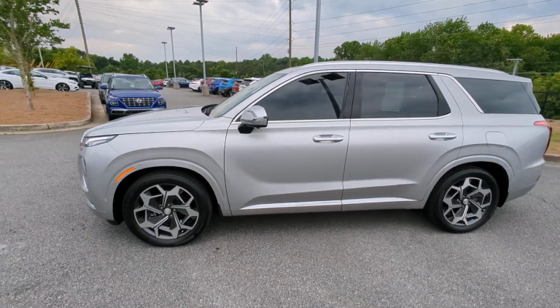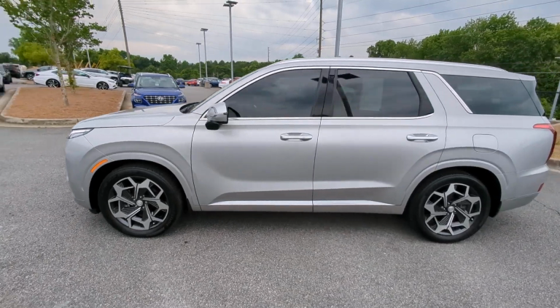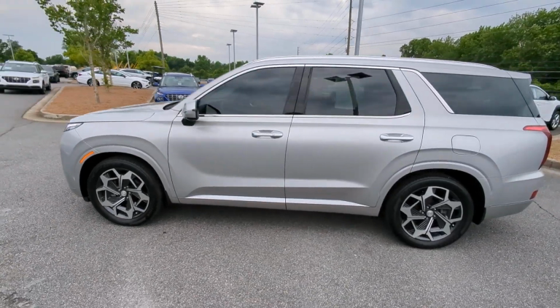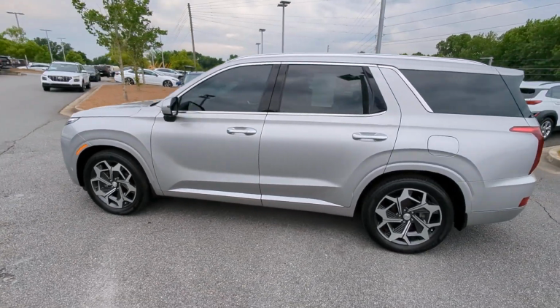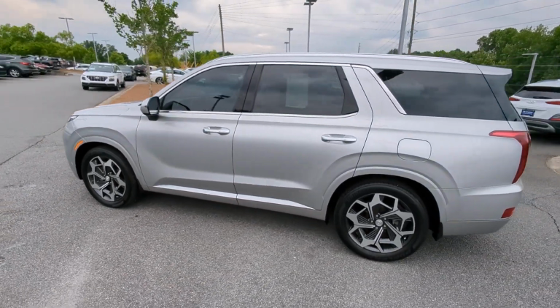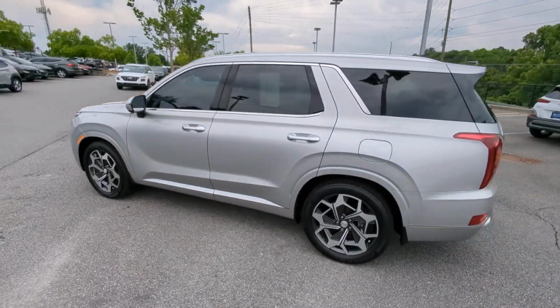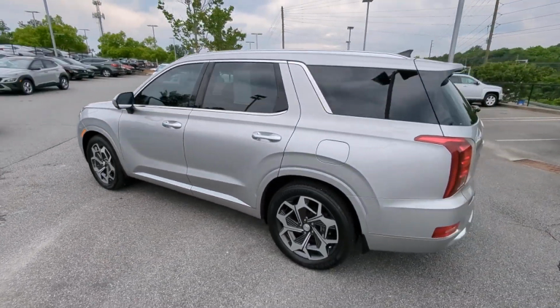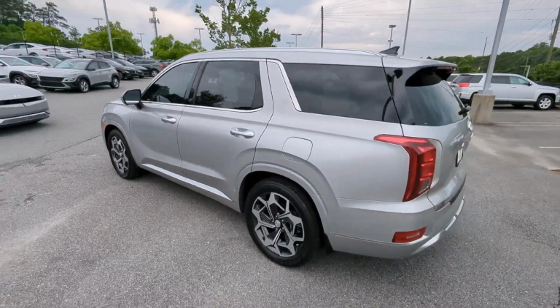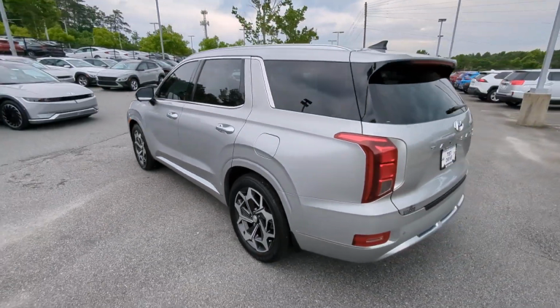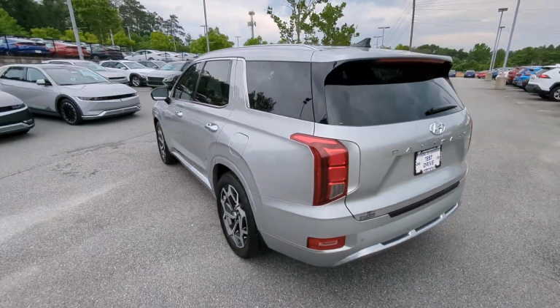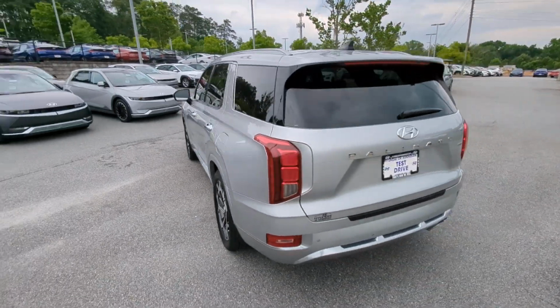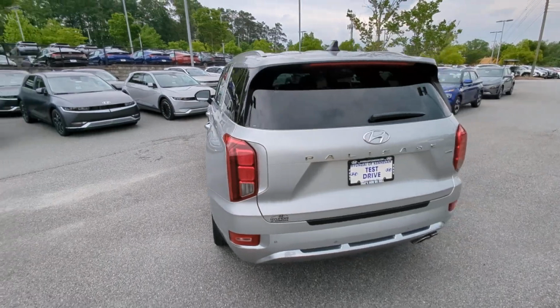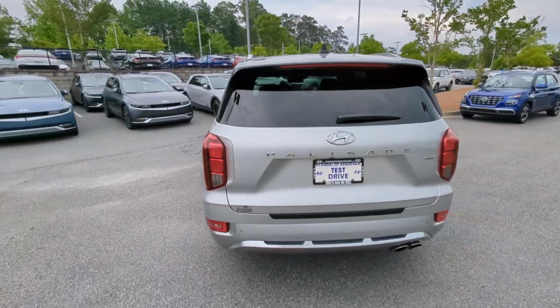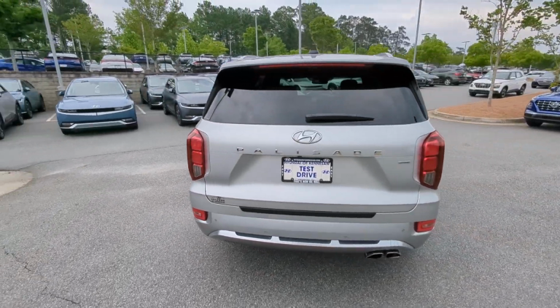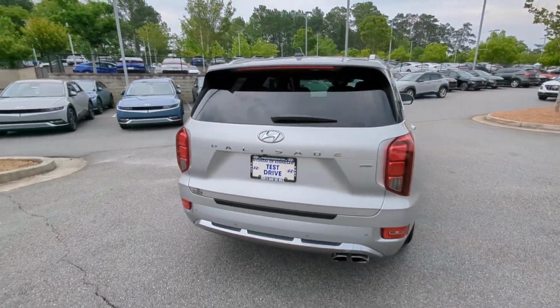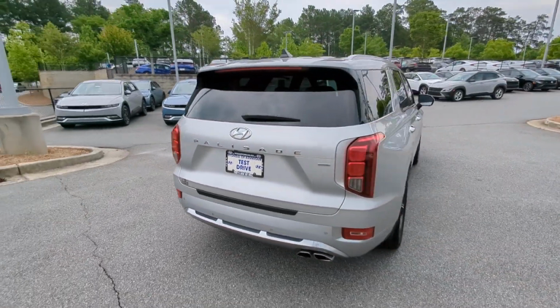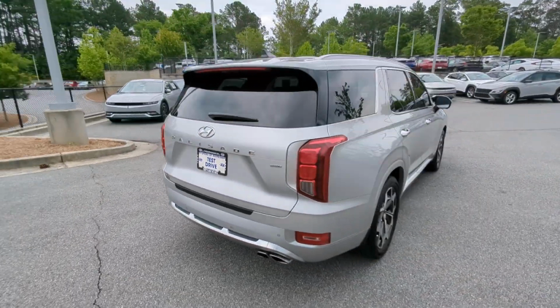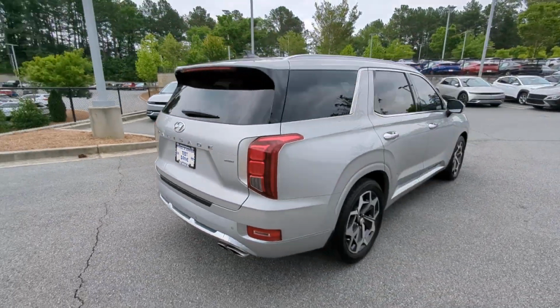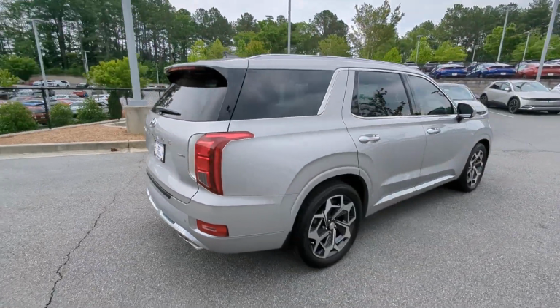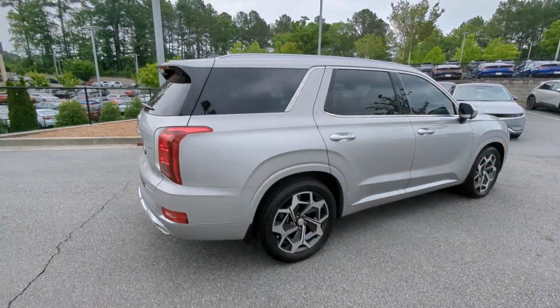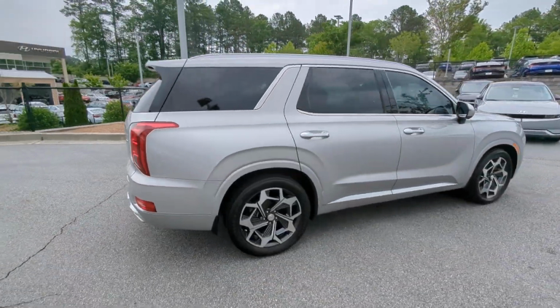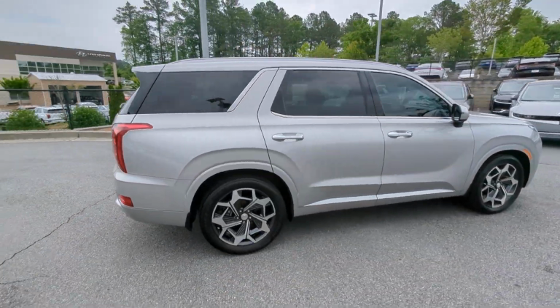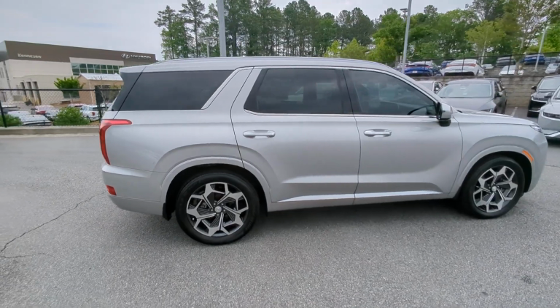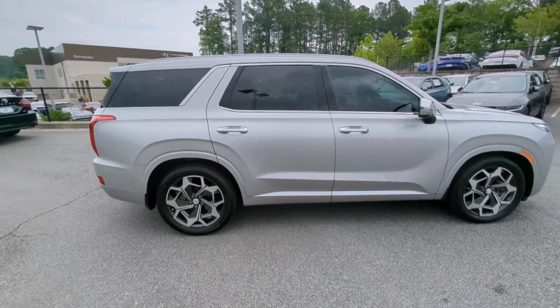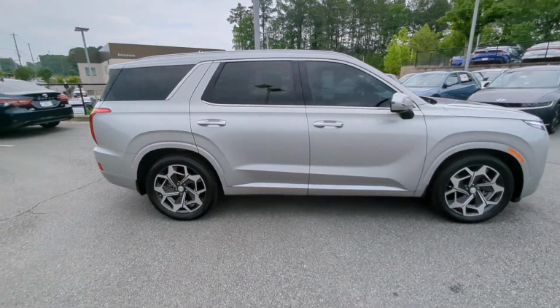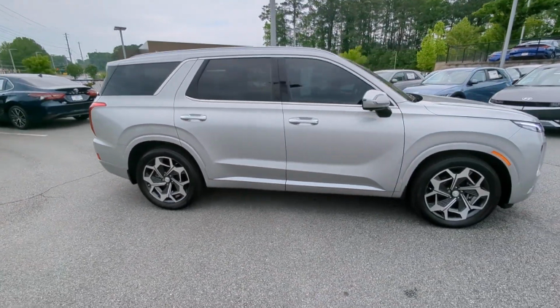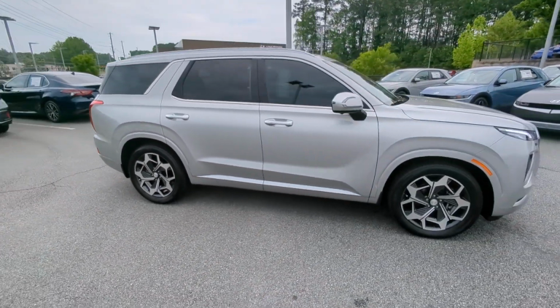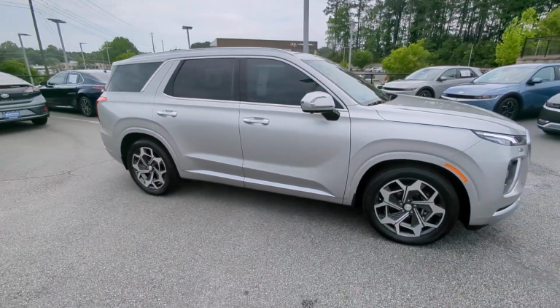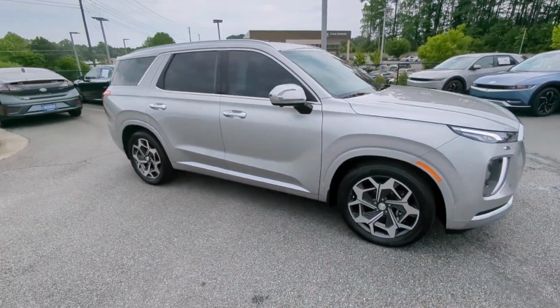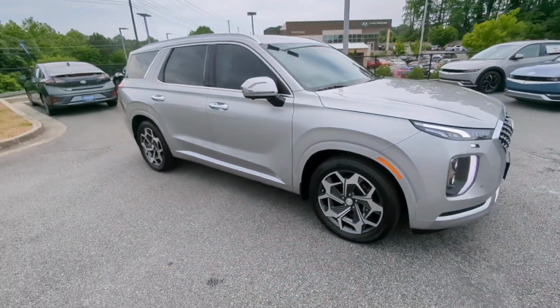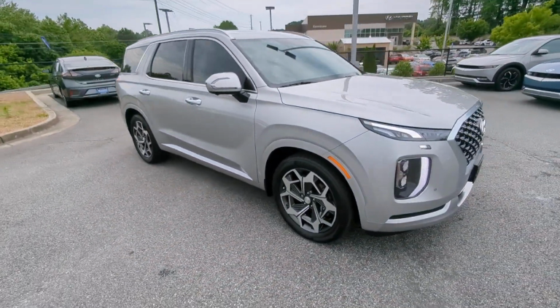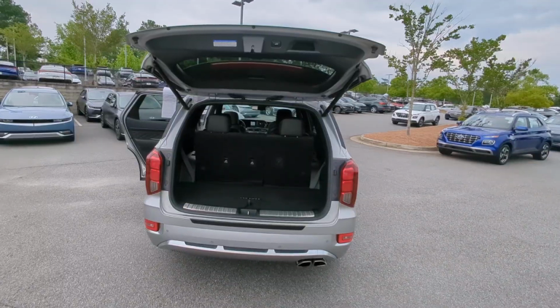Enjoy a new level of comfort and convenience on all your family outings in this spacious Palisade. Crossover versatility, flexible interior layout, advanced safety features, silky V6 power, and three-row seating make this SUV an unbeatable value.